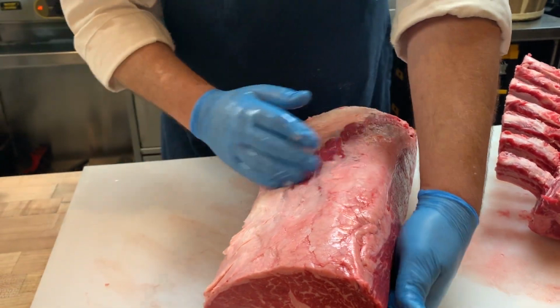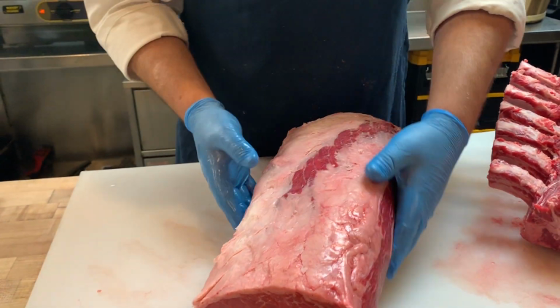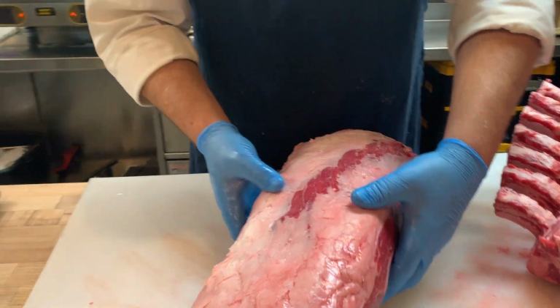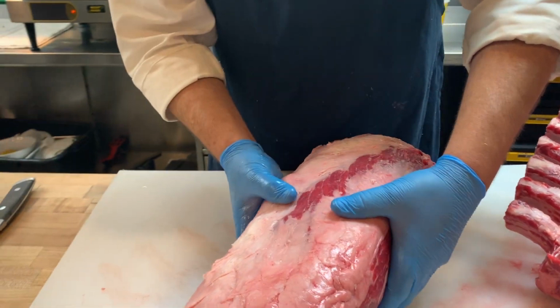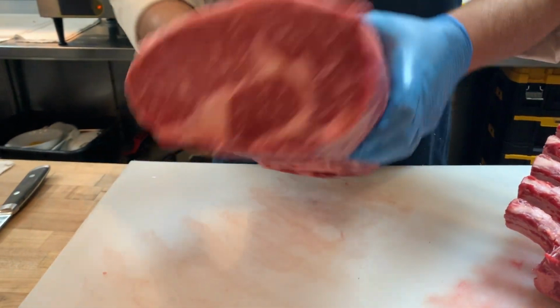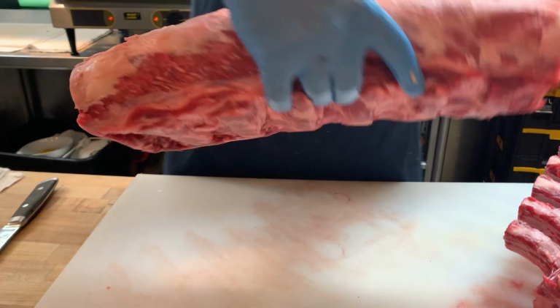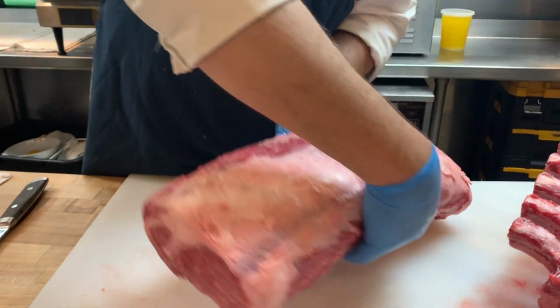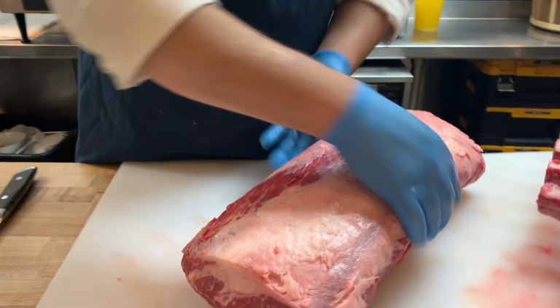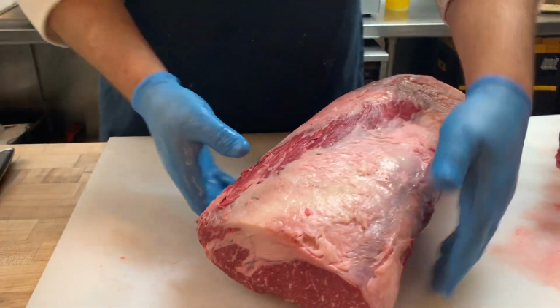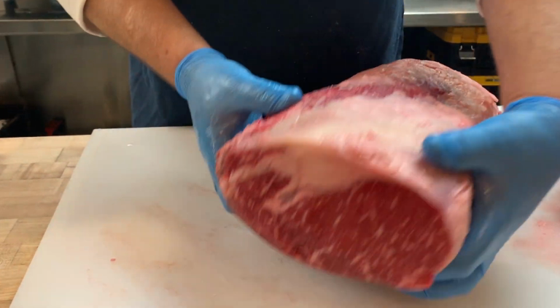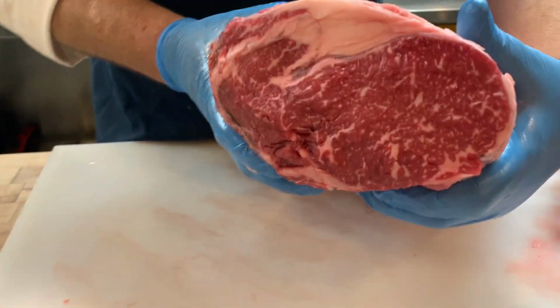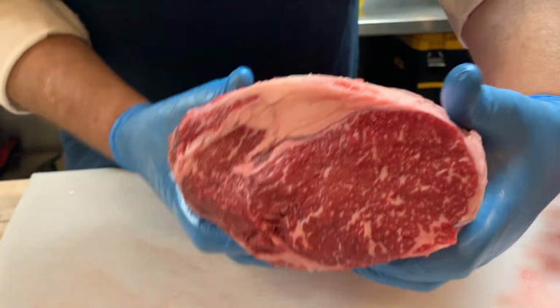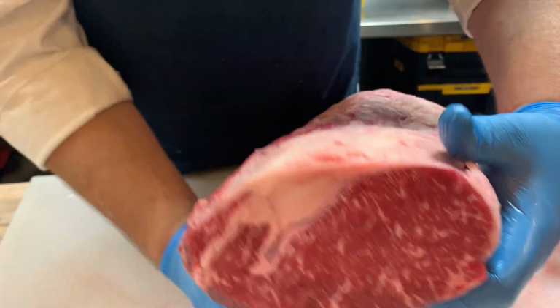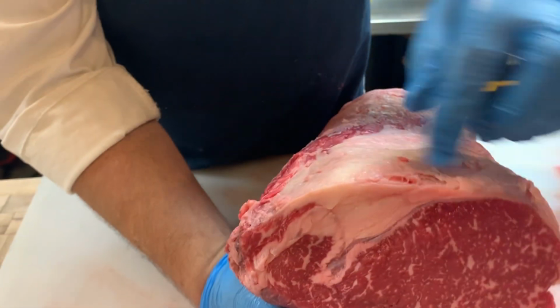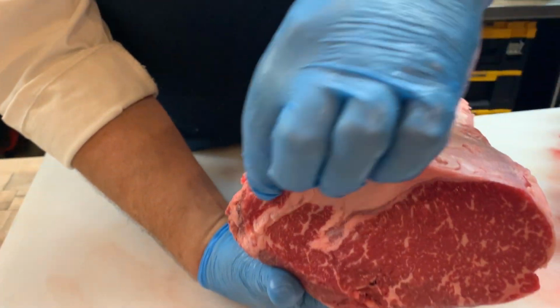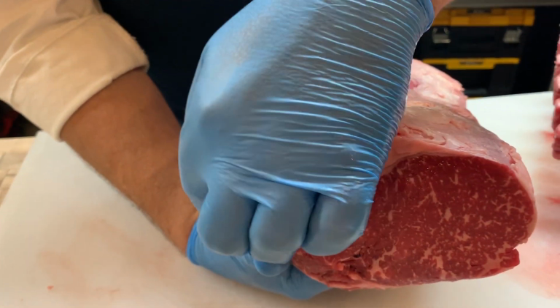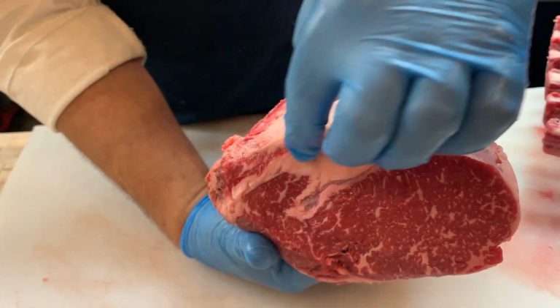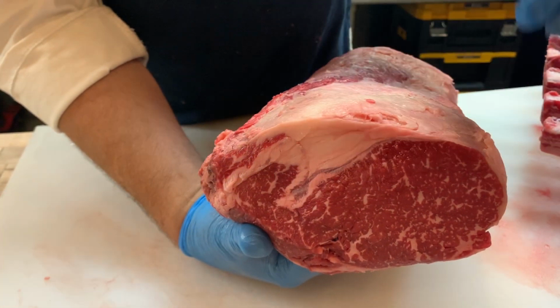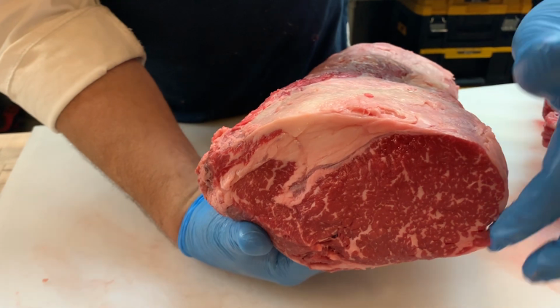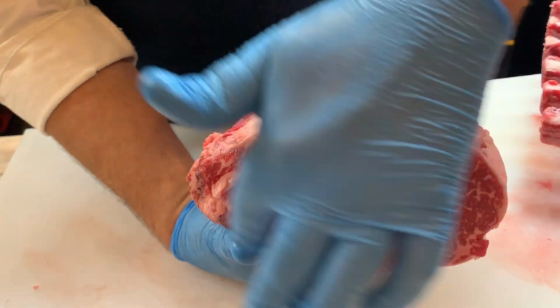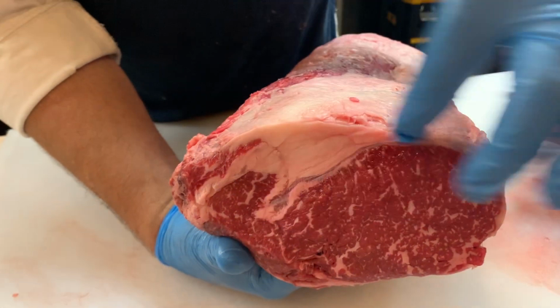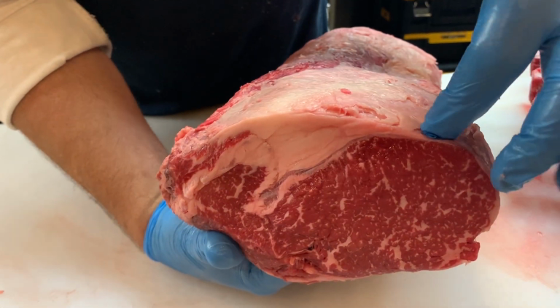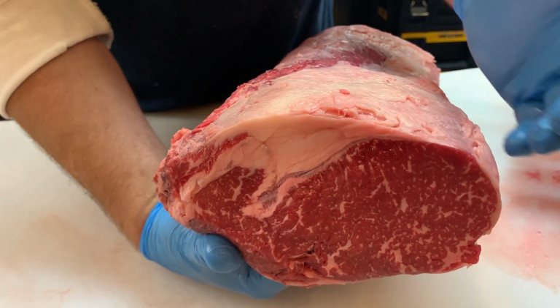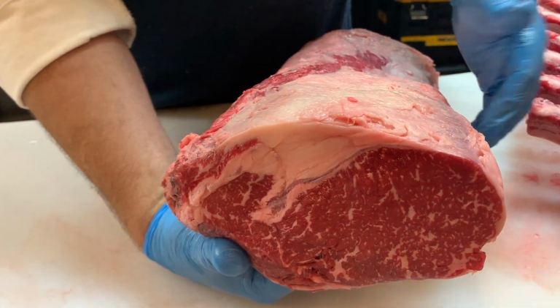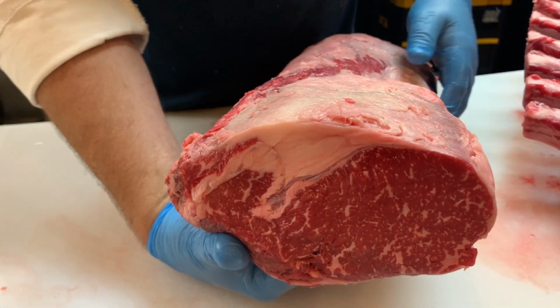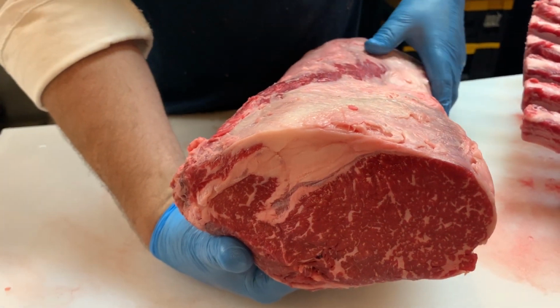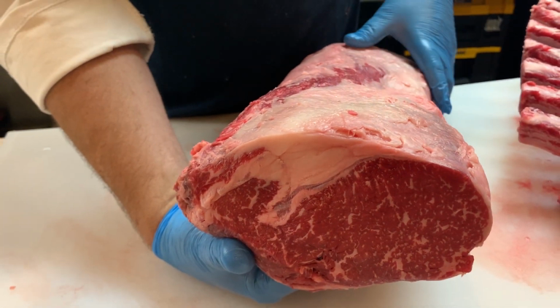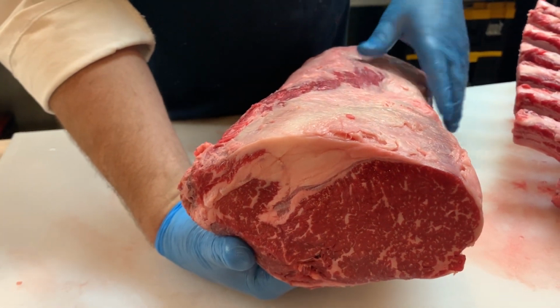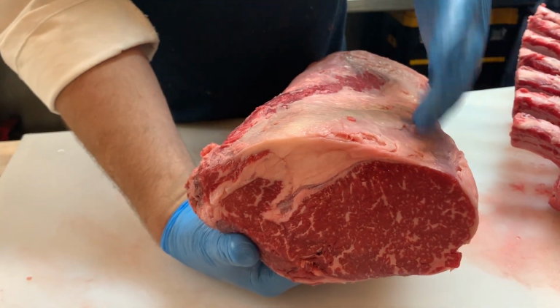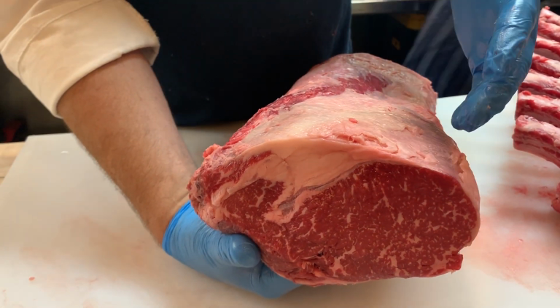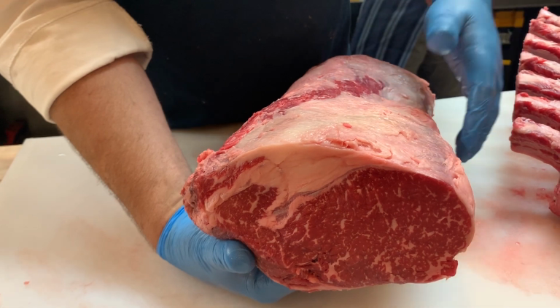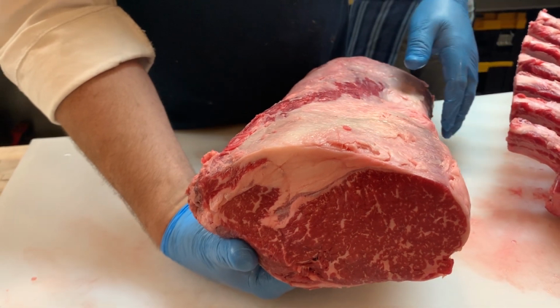If you're looking for a leaner cut, you'll want to go from the short loin end. You'll notice here it's a very small amount of spinalis, mostly heart of ribeye. That's going to eat a little bit similar to a New York strip, but have the same rich flavor as a ribeye.